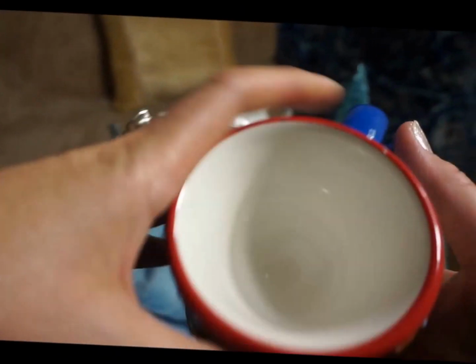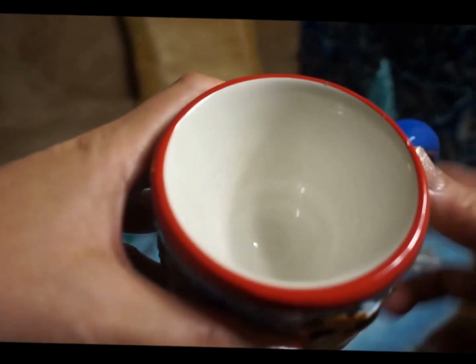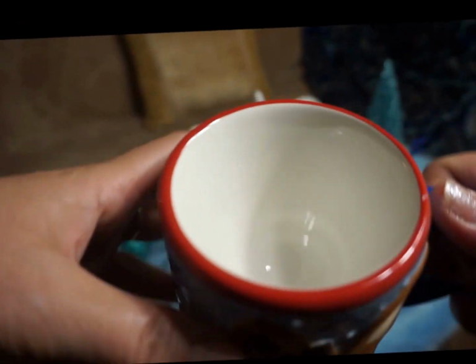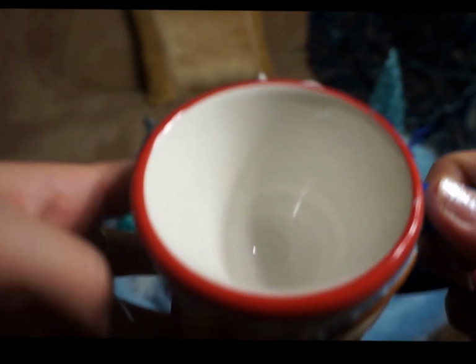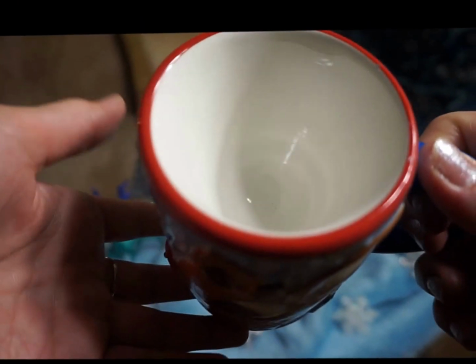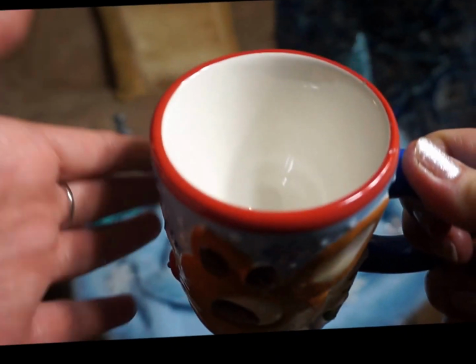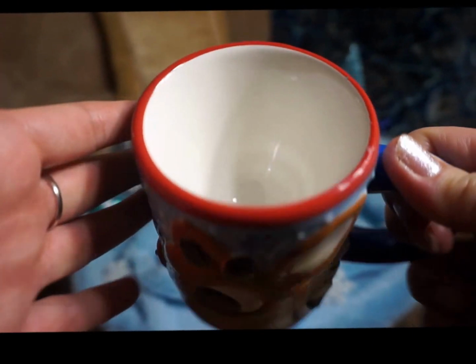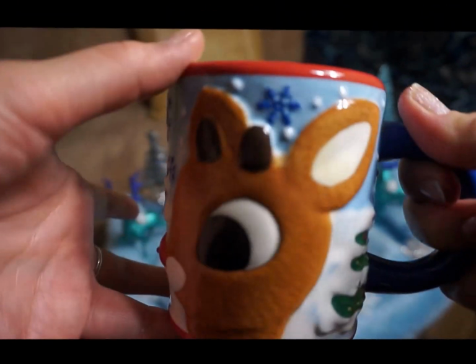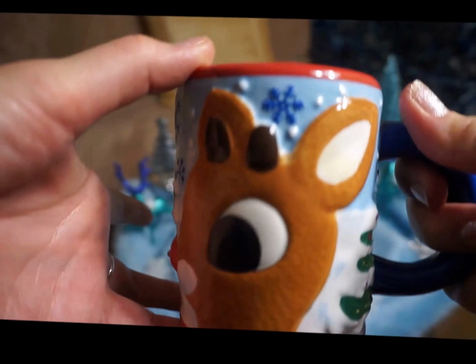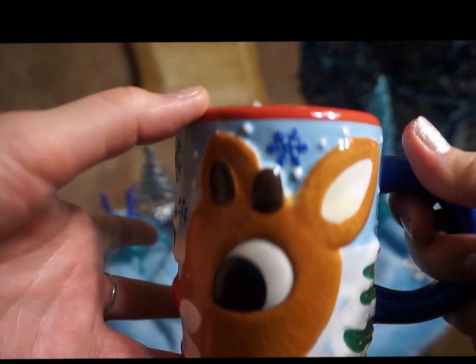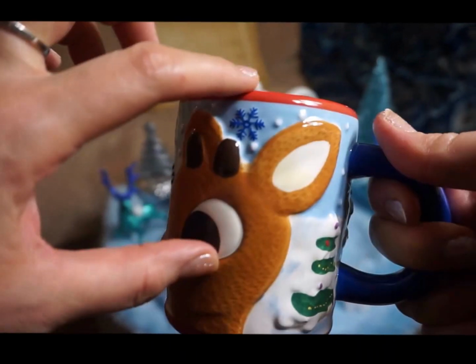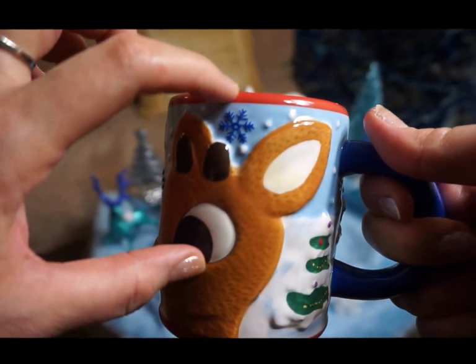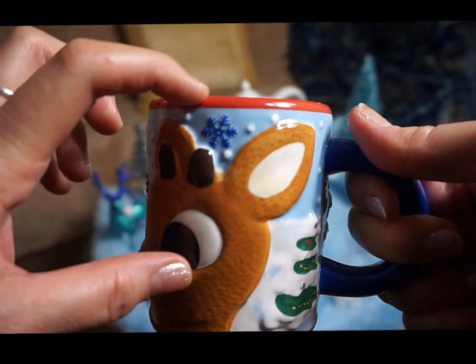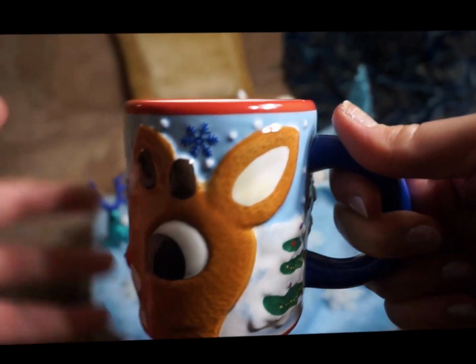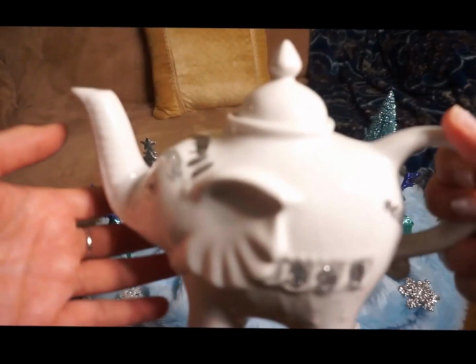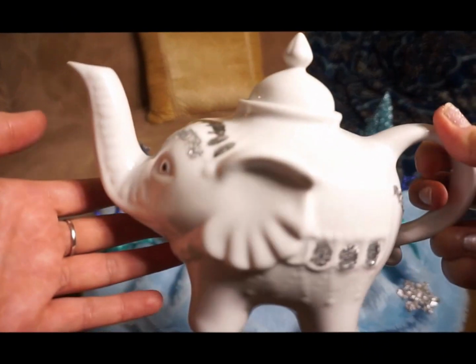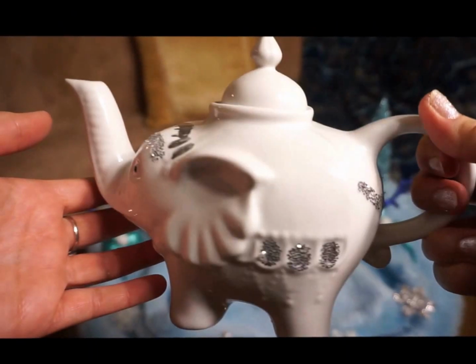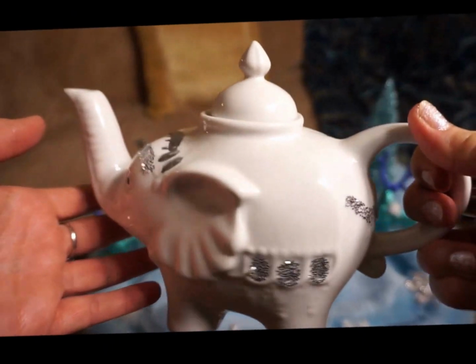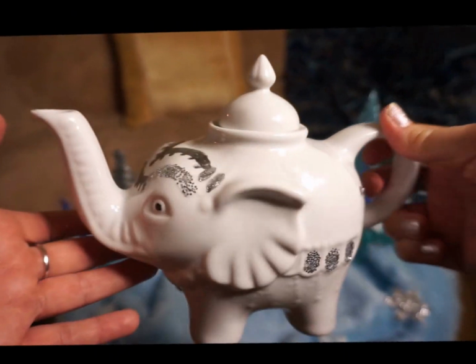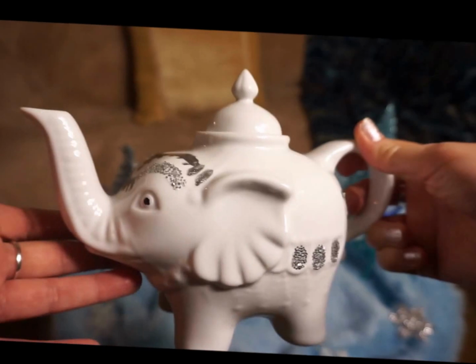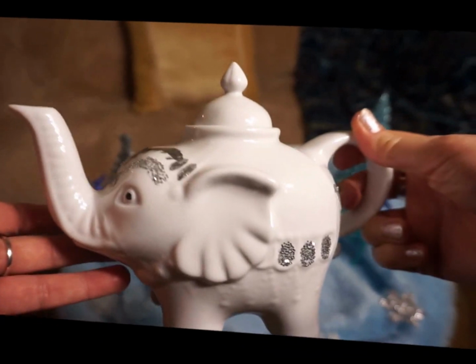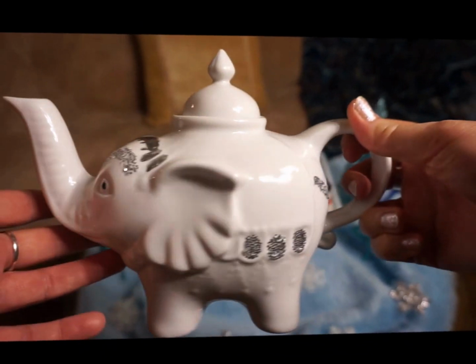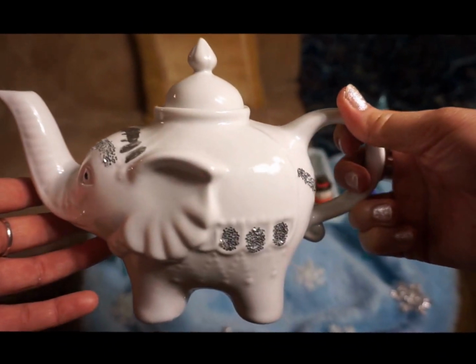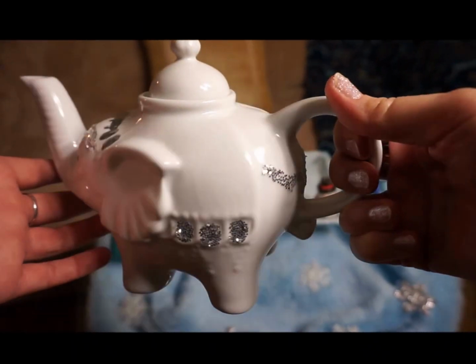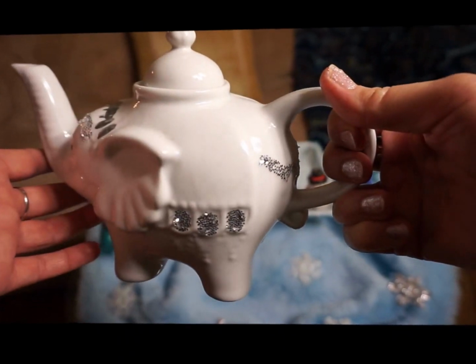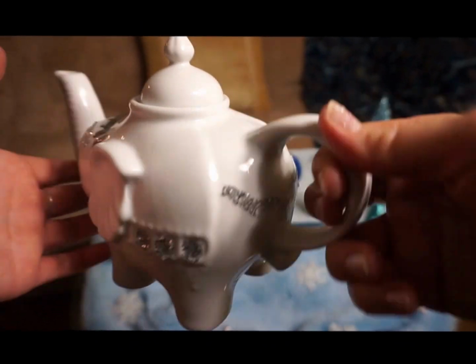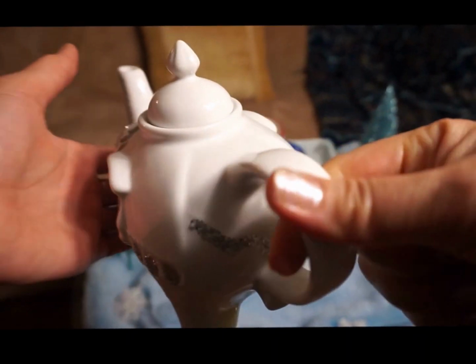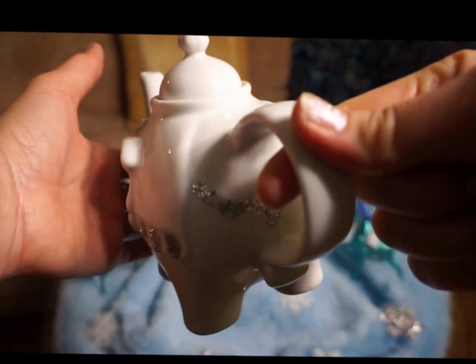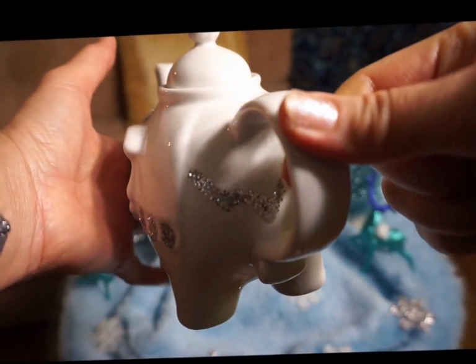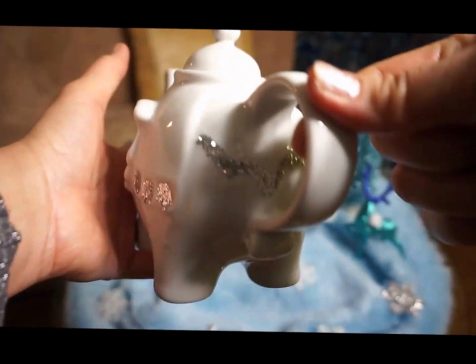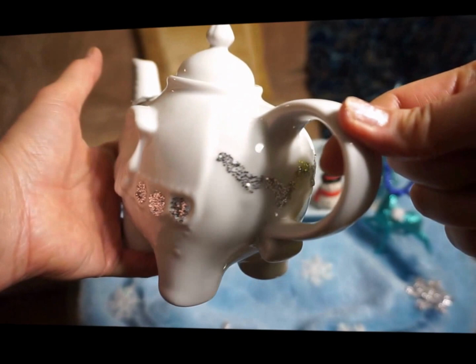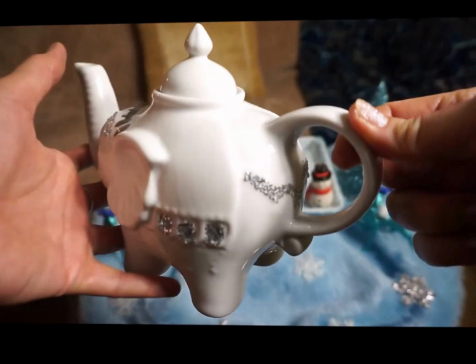By the way, the cup is not too deep, although it looks large — from inside it's actually quite small. Now let me show you my elephant teapot that I painted, from all the sides.